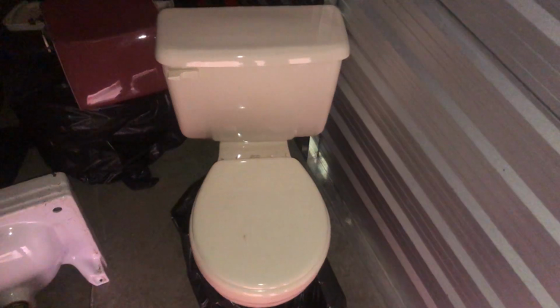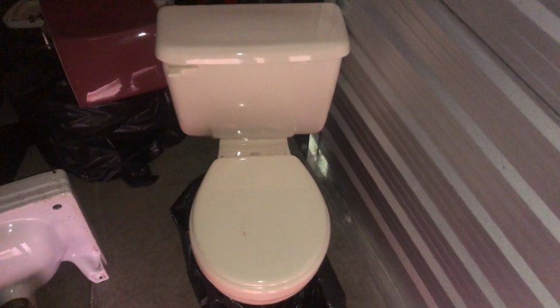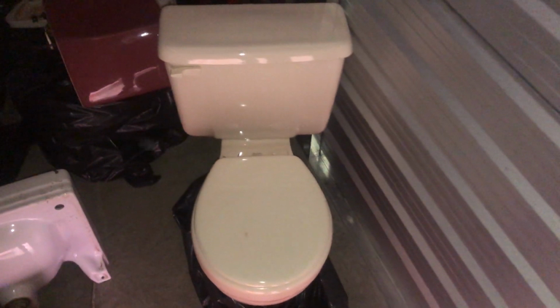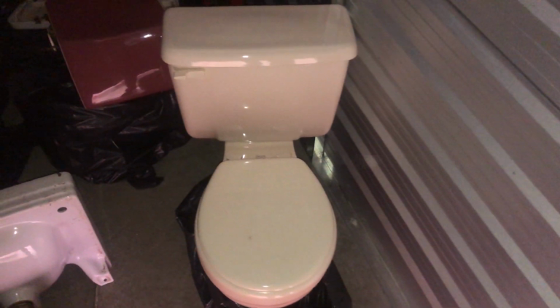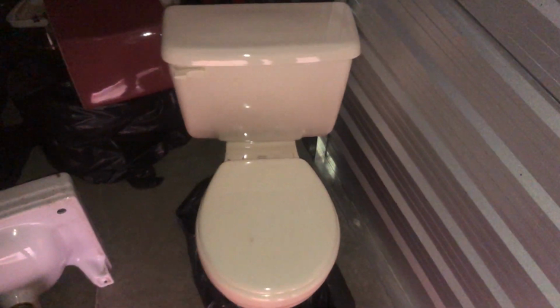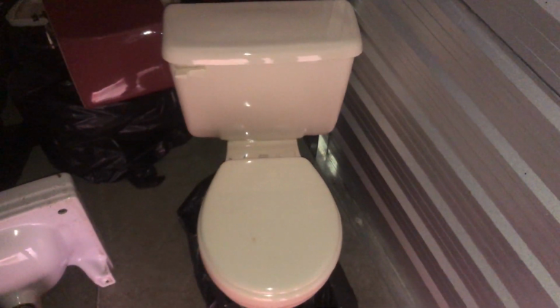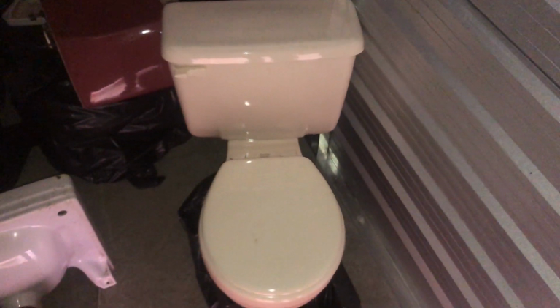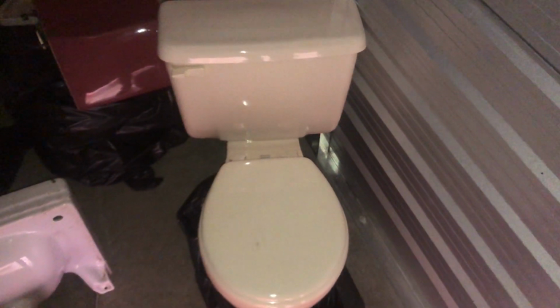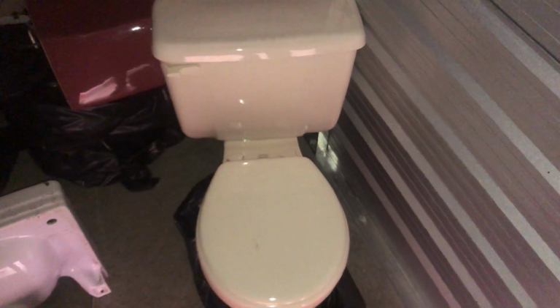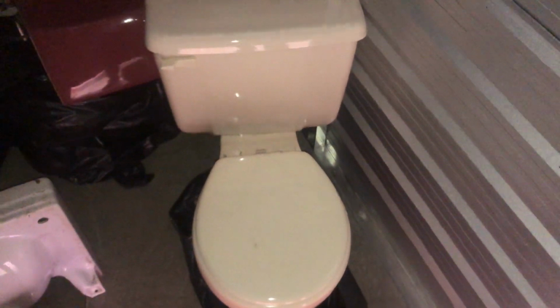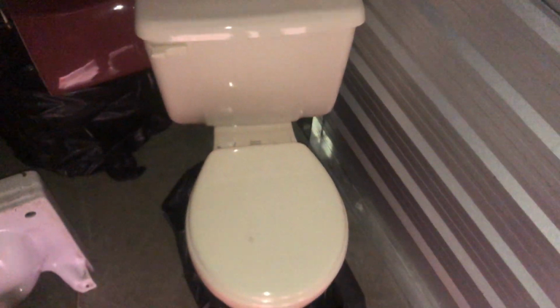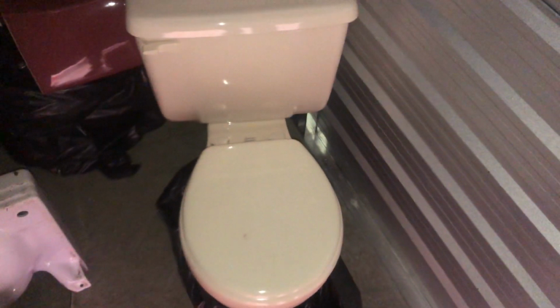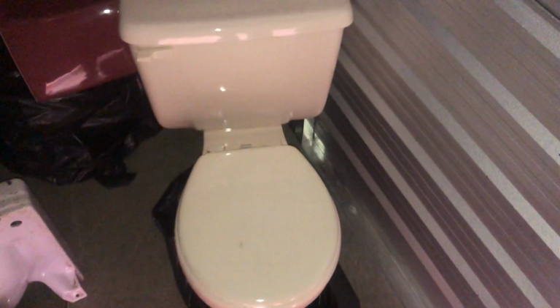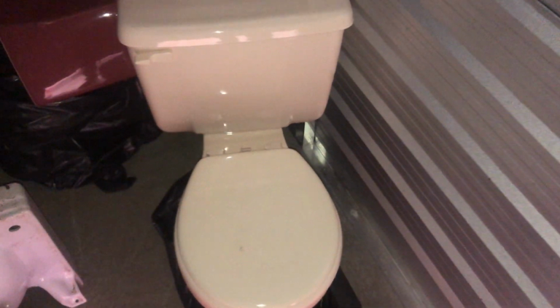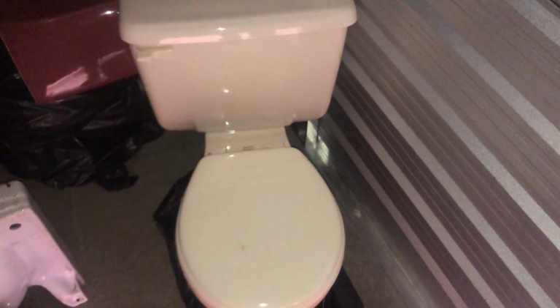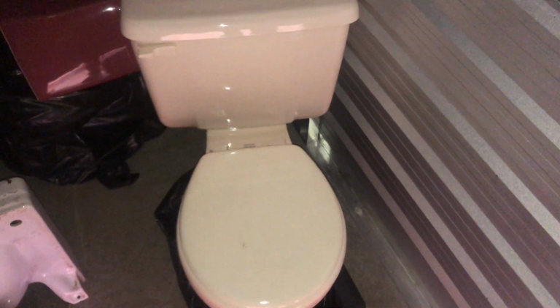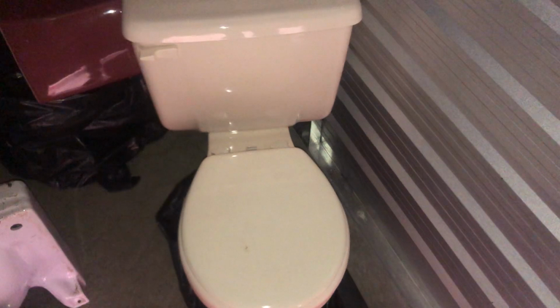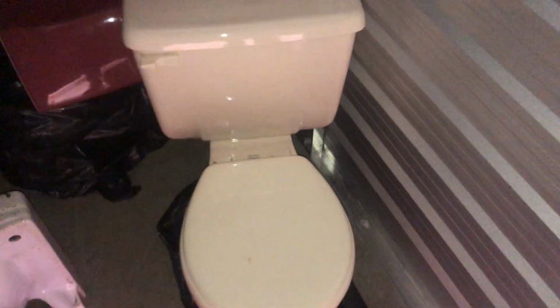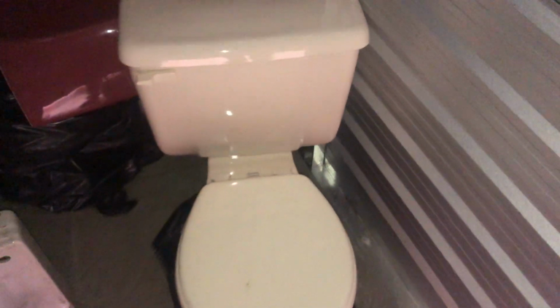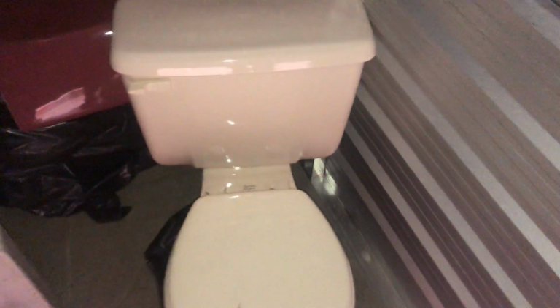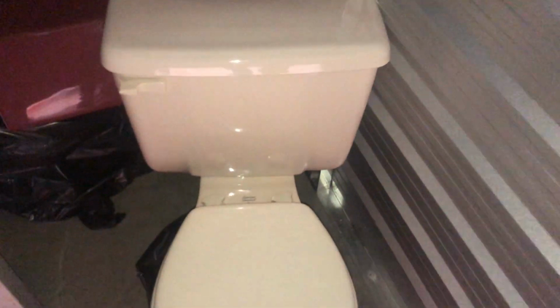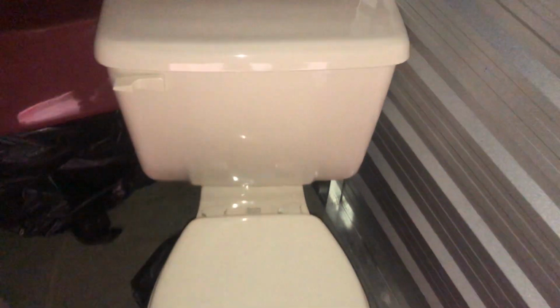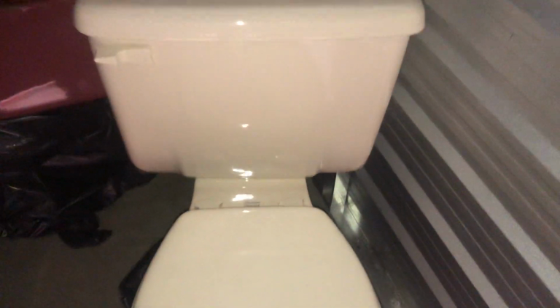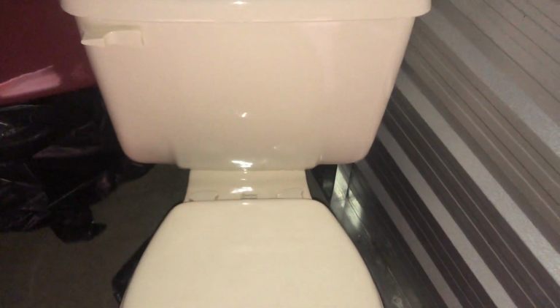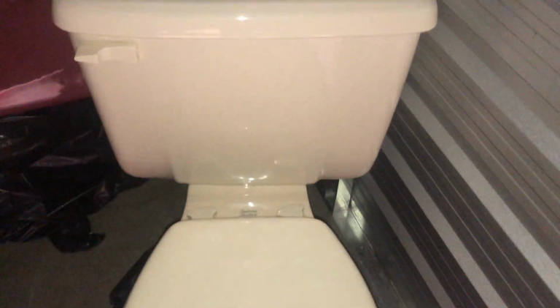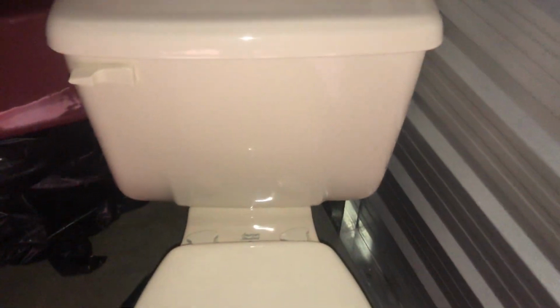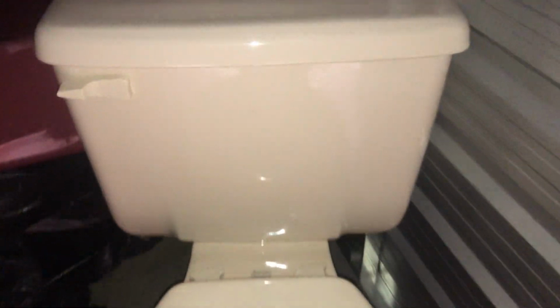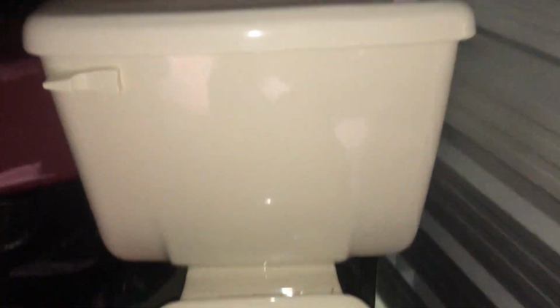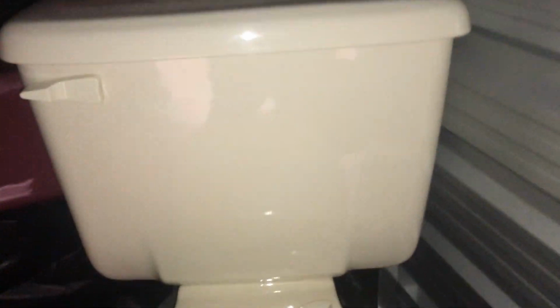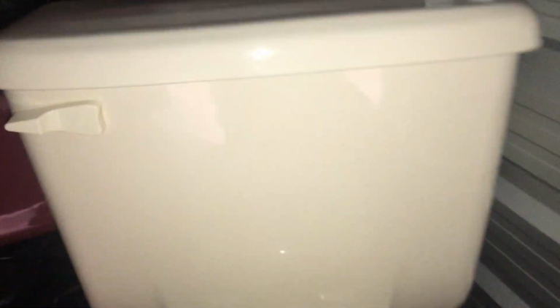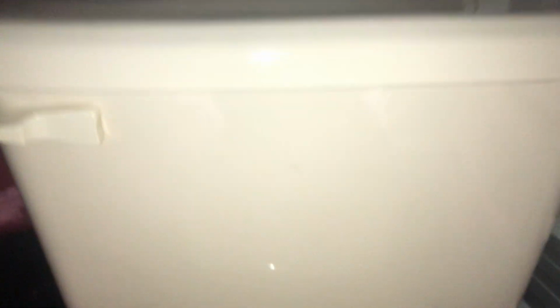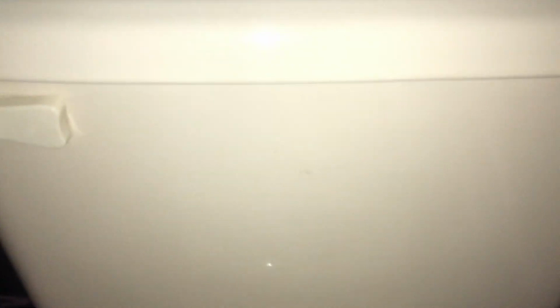Hey guys, back to you with another video. Today we have a newly acquired beige 1991 American Standard Plebe toilet.